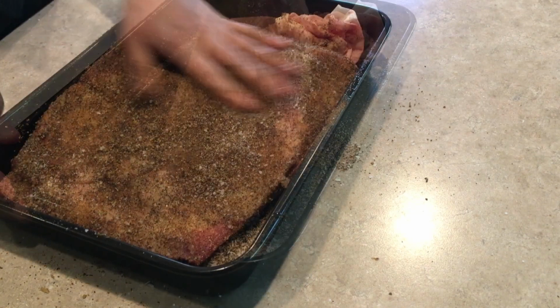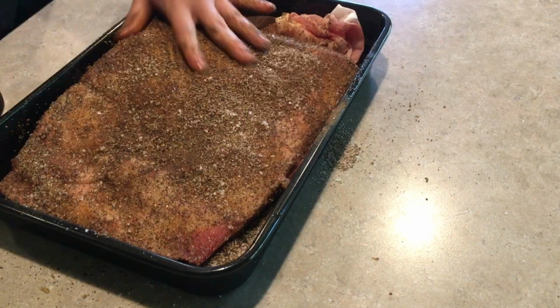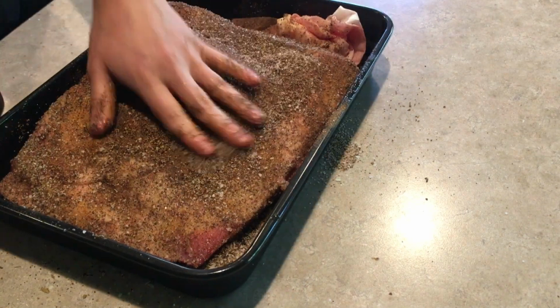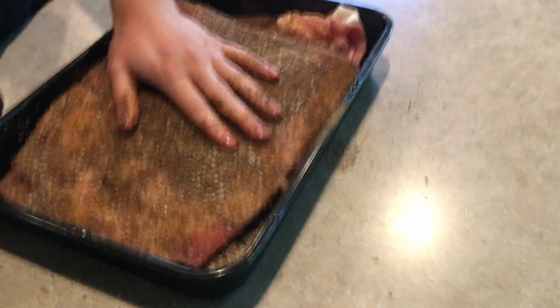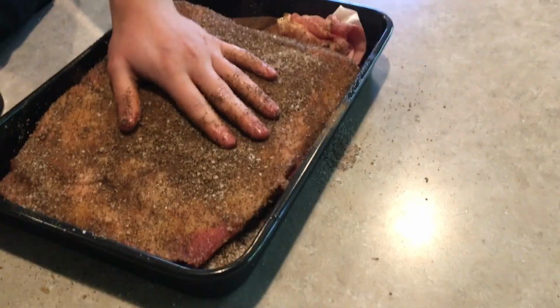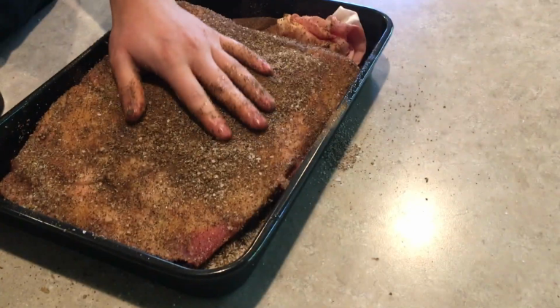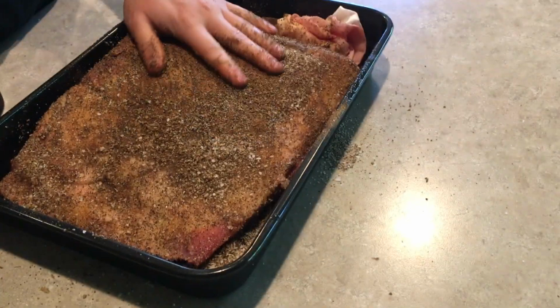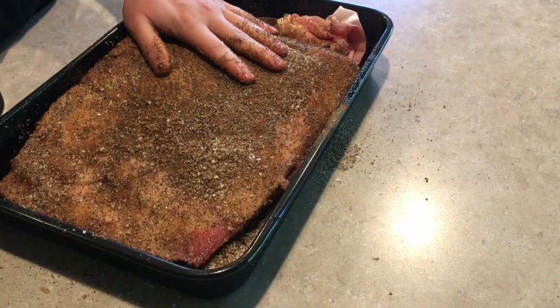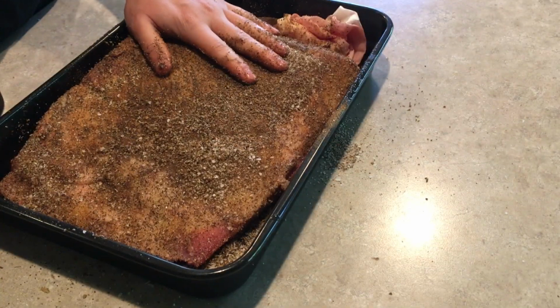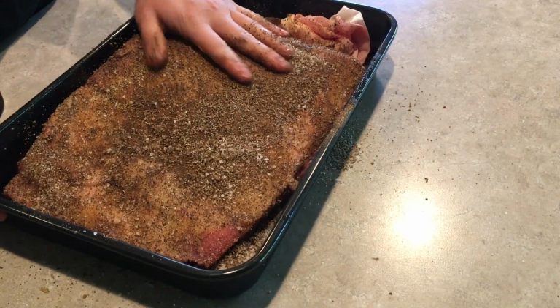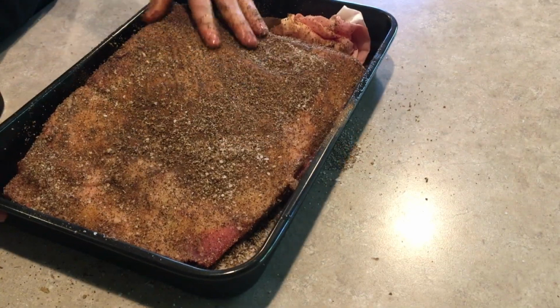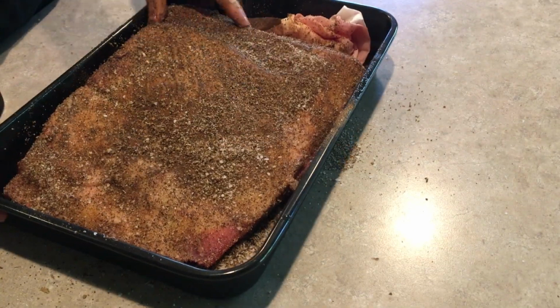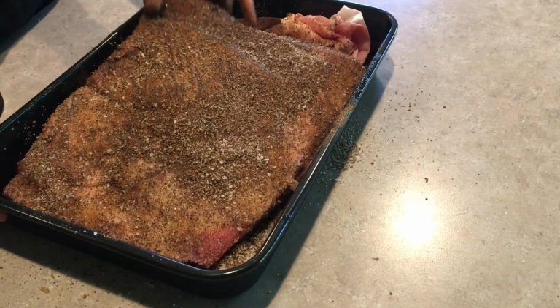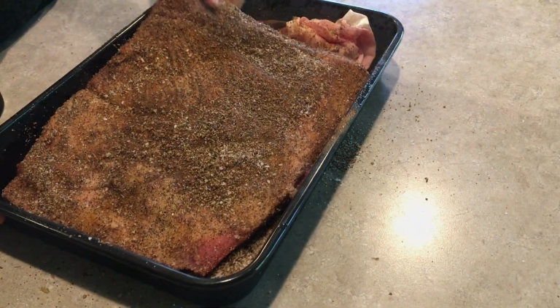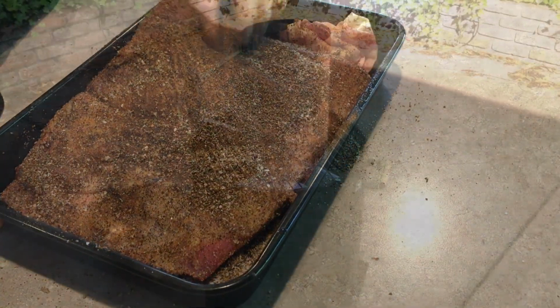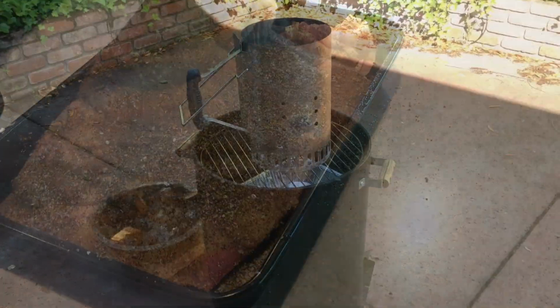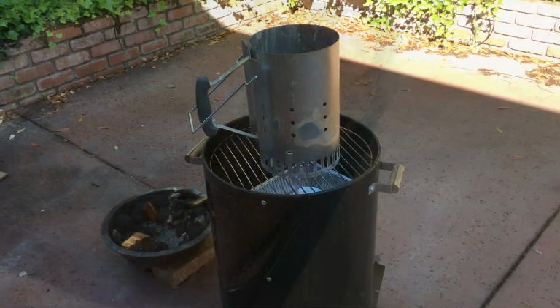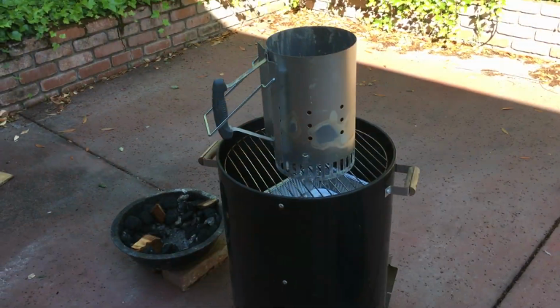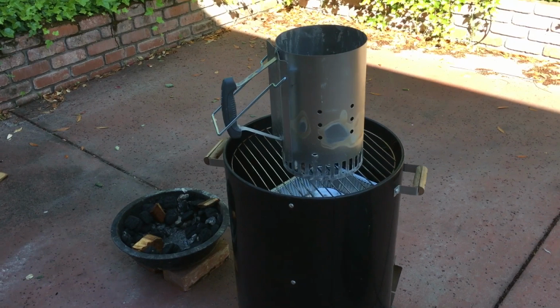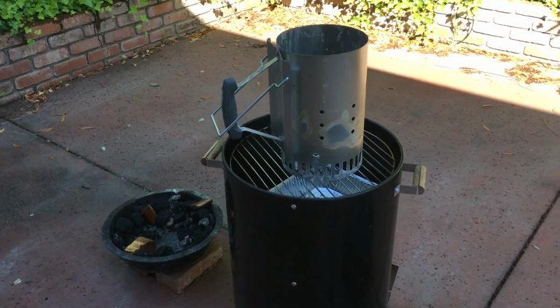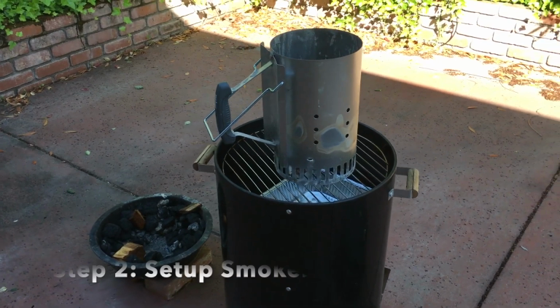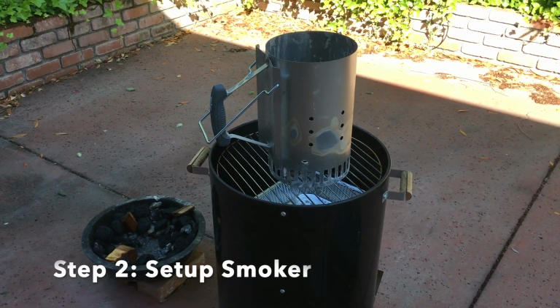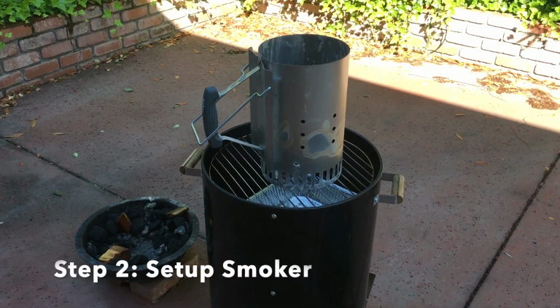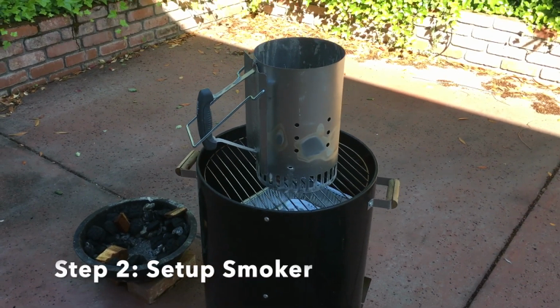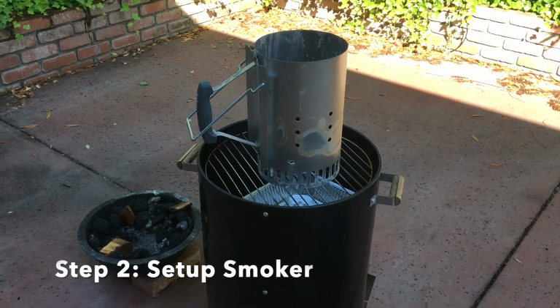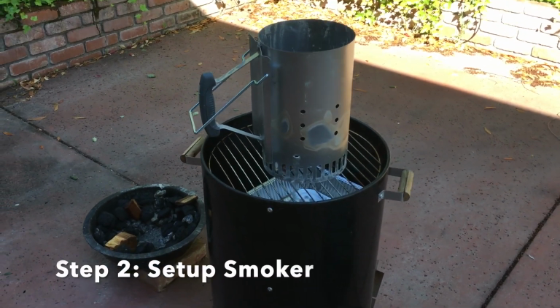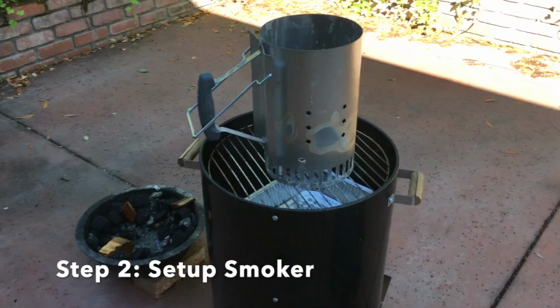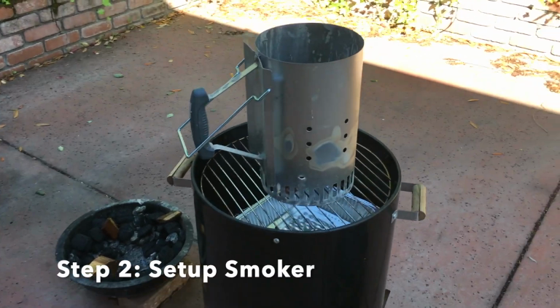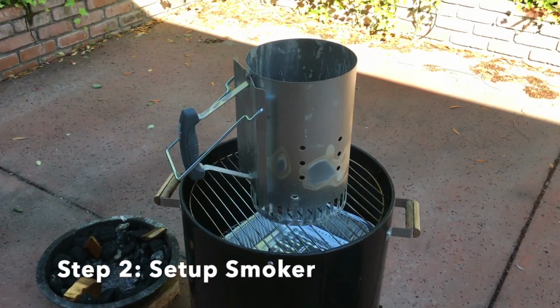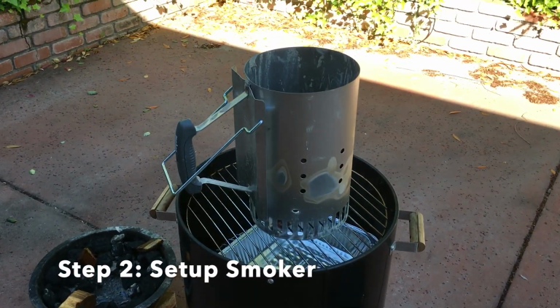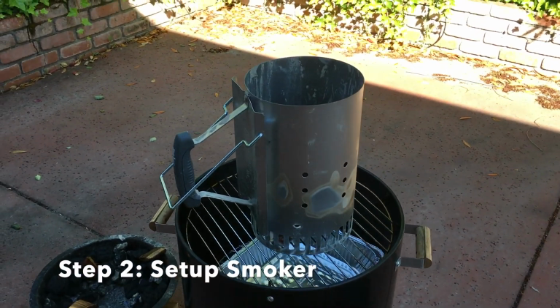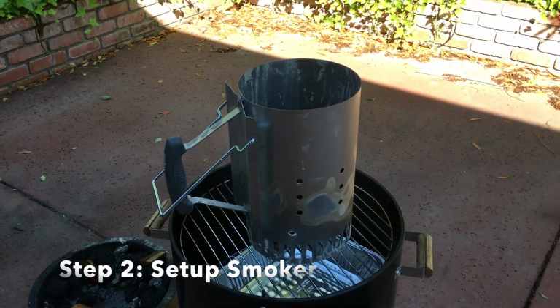We're going to let this sit for about an hour while we get the smoker ready. Here we are outside — we've got our charcoal setup going.